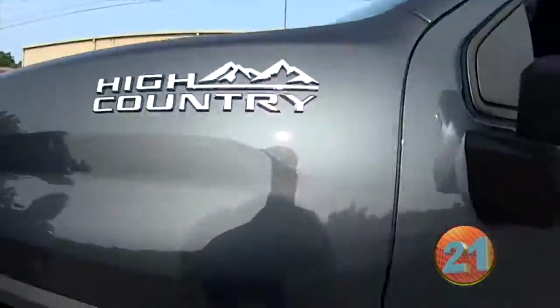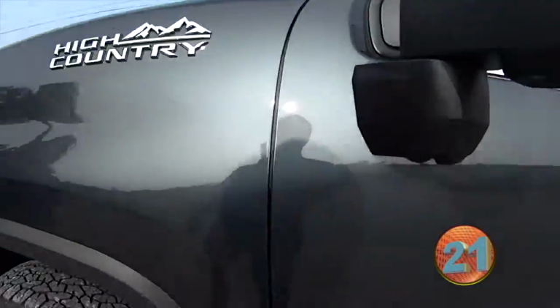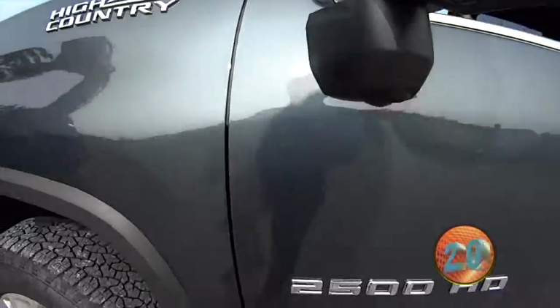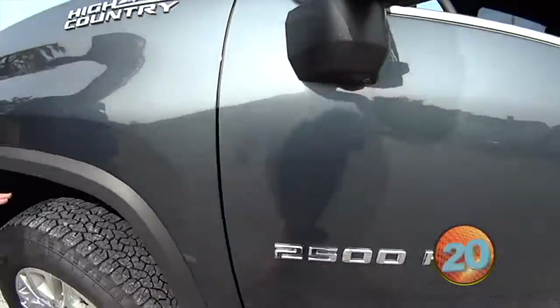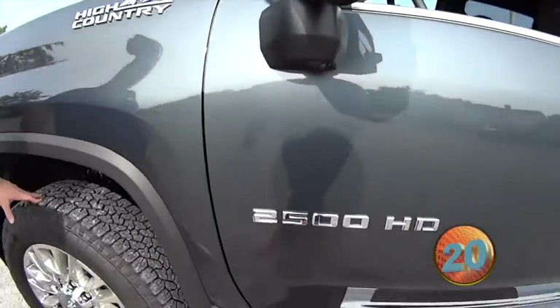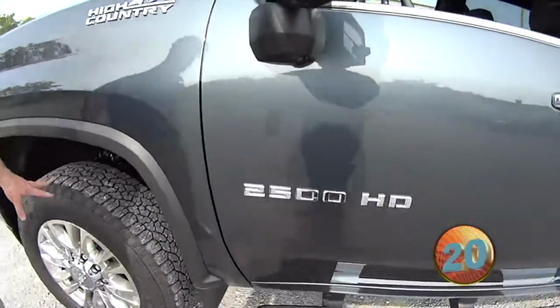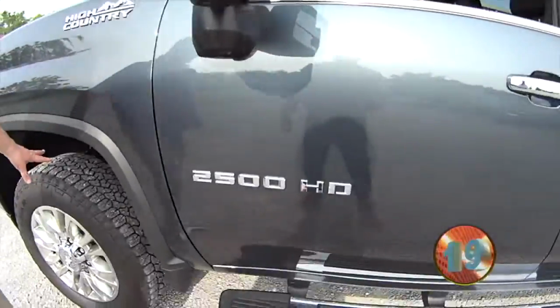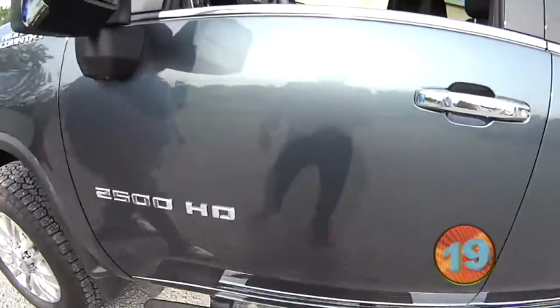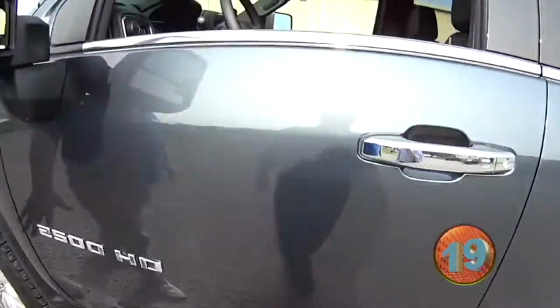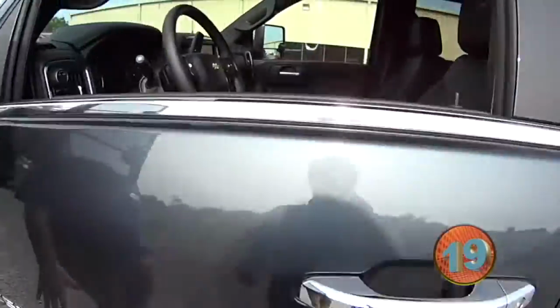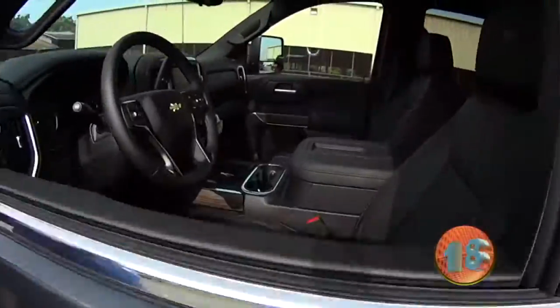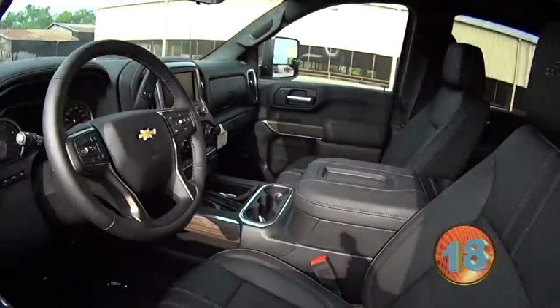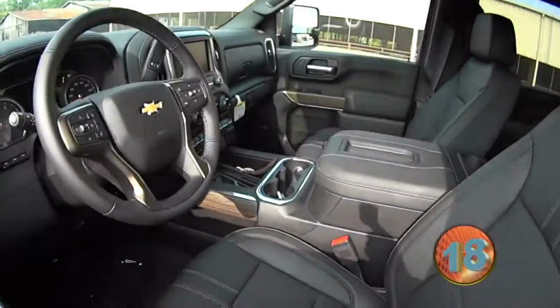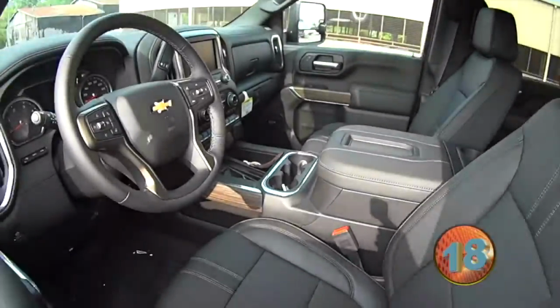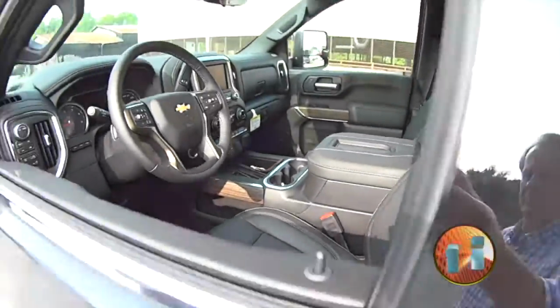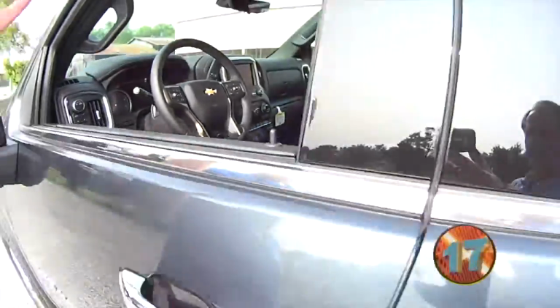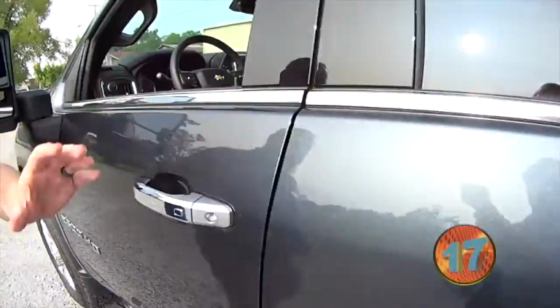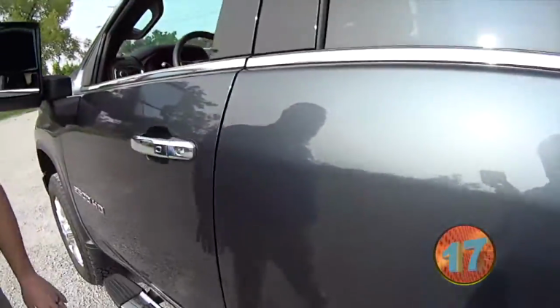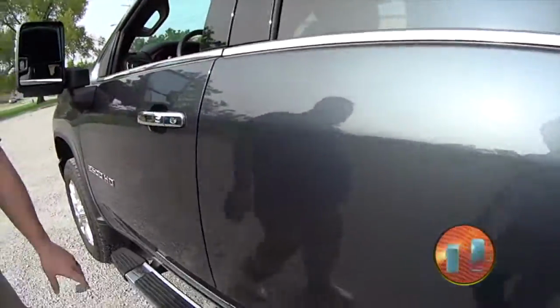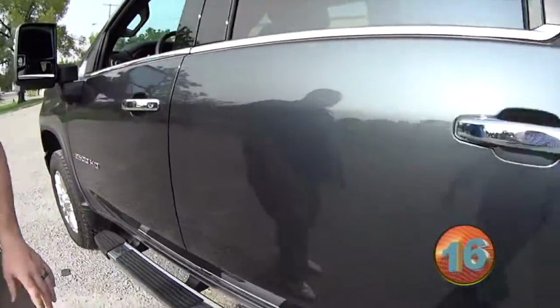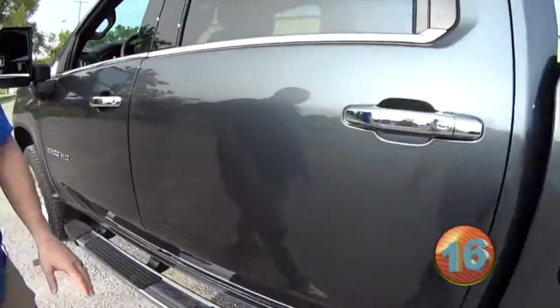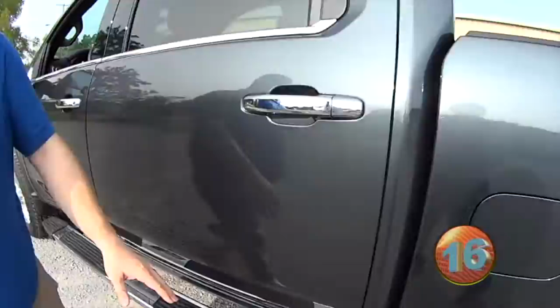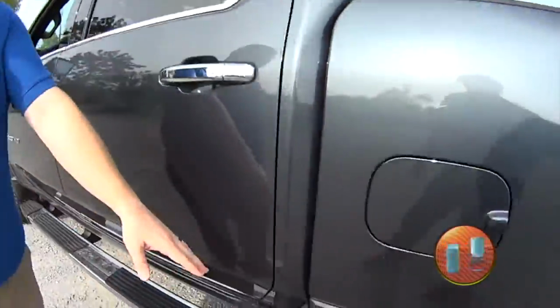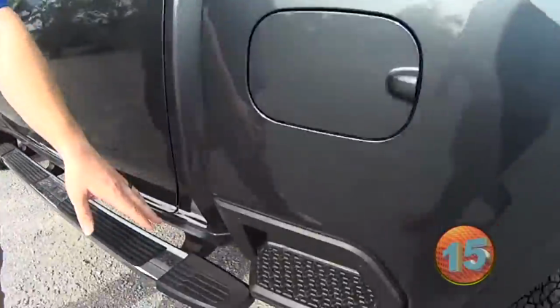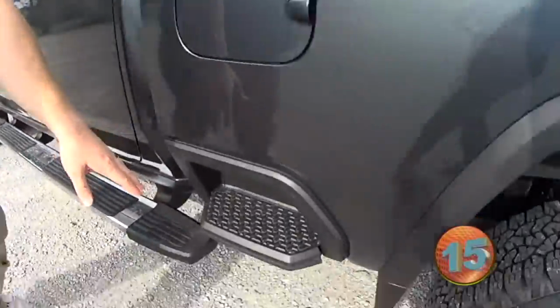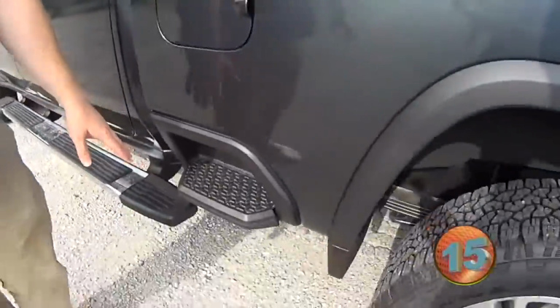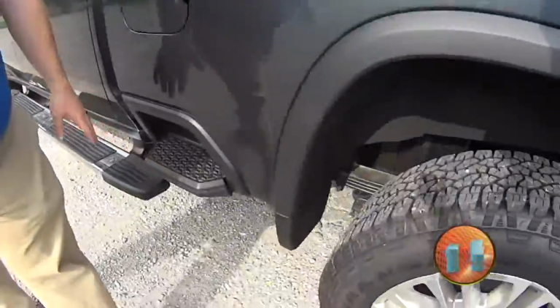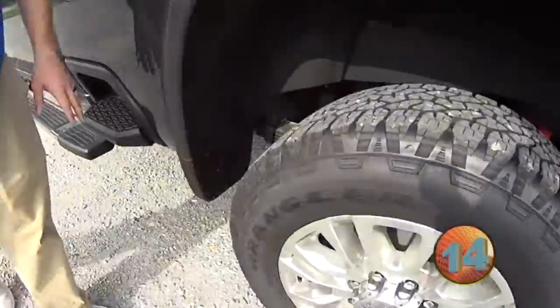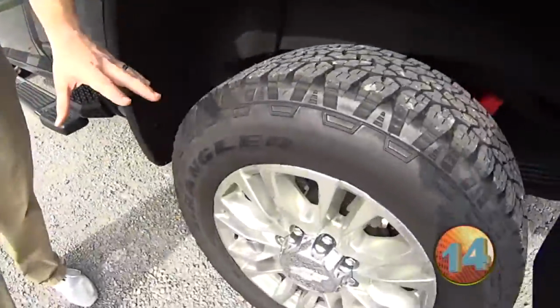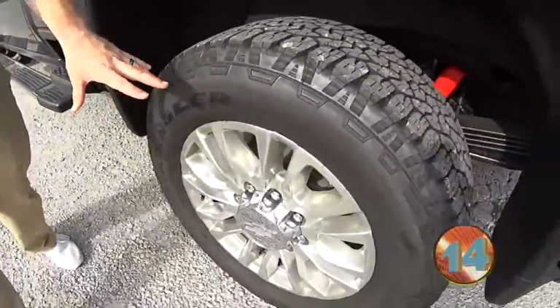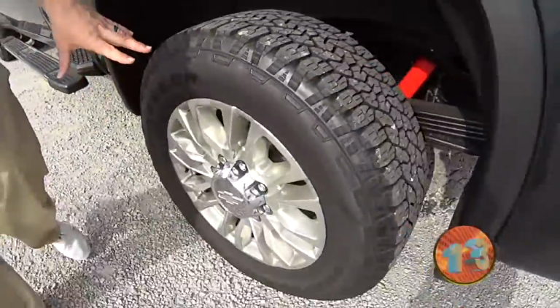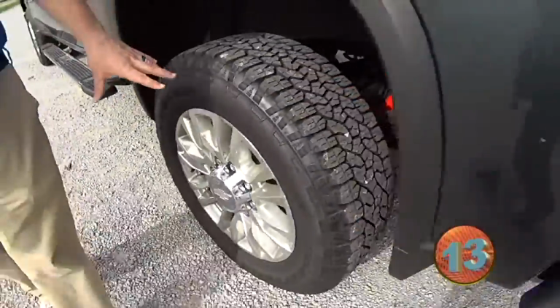Of course, it is a High Country, with the big 35-inch tall tires, running boards, leather interior, stitching in the headrest. It's got my favorite step right here on the side, and it's got the nice wheels on it.